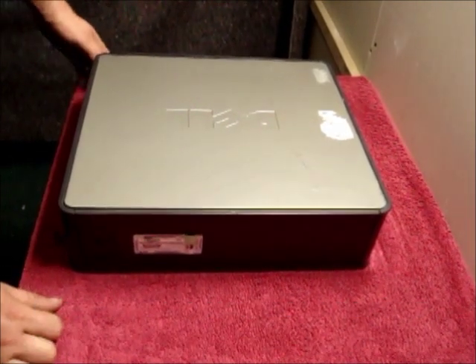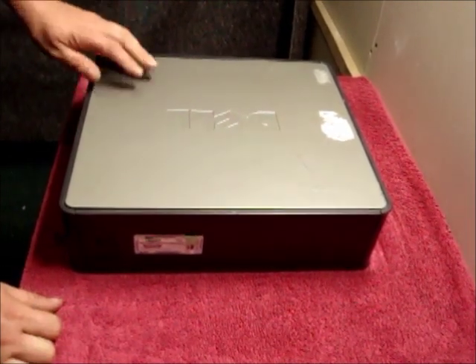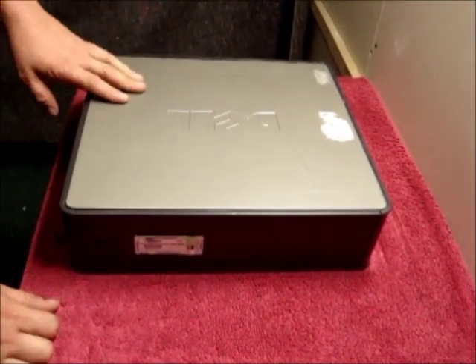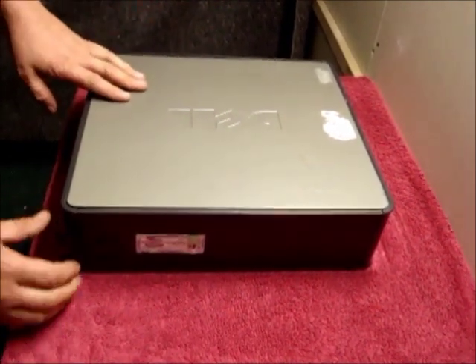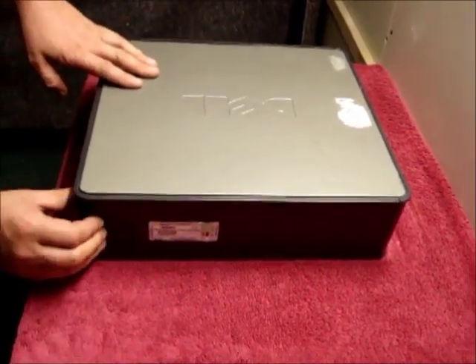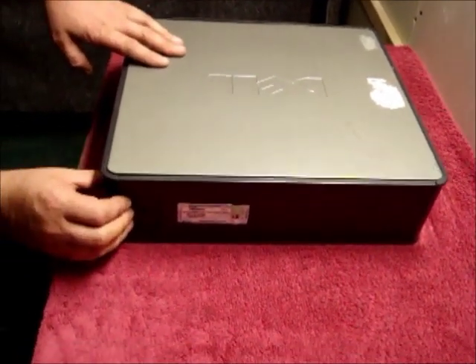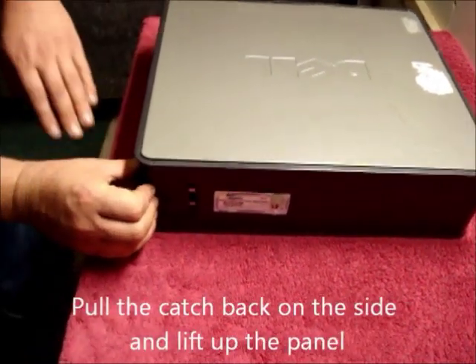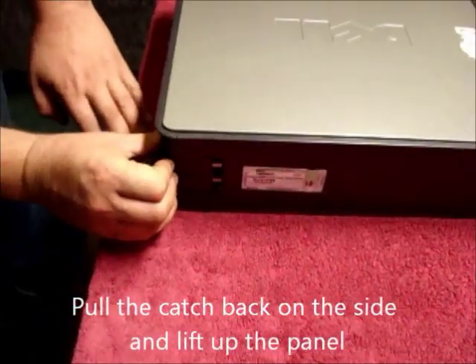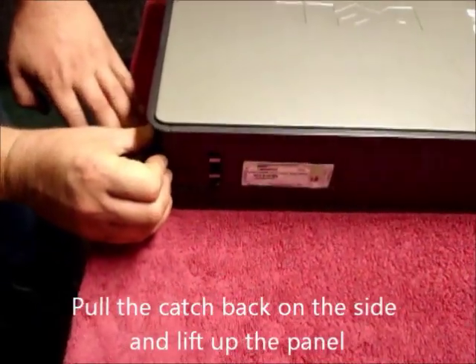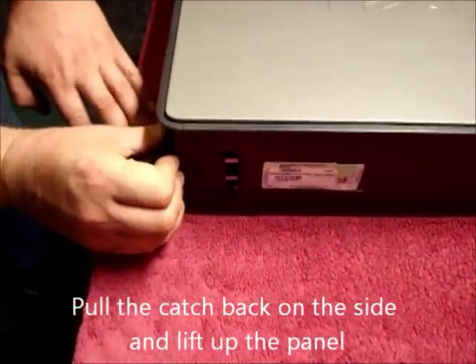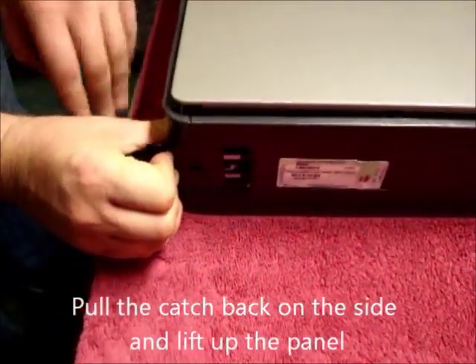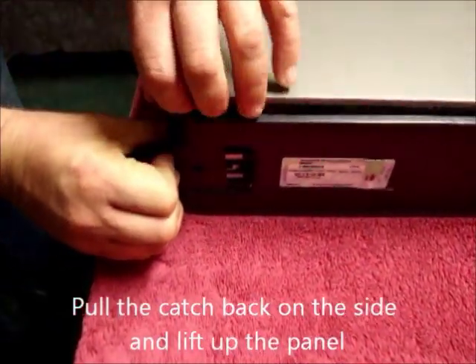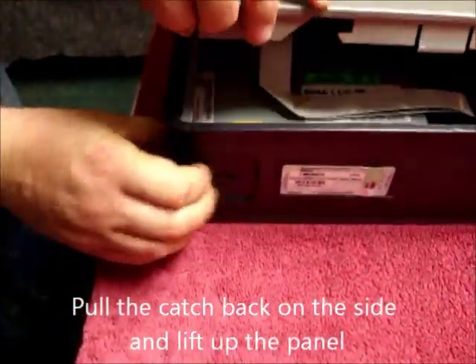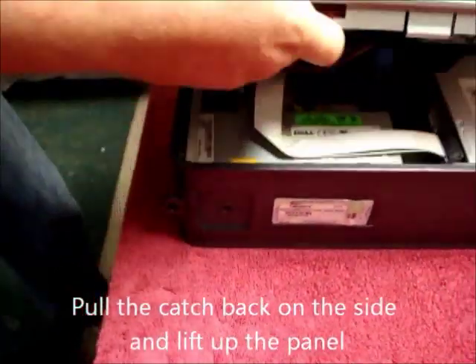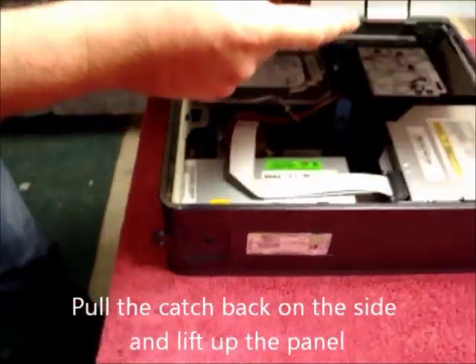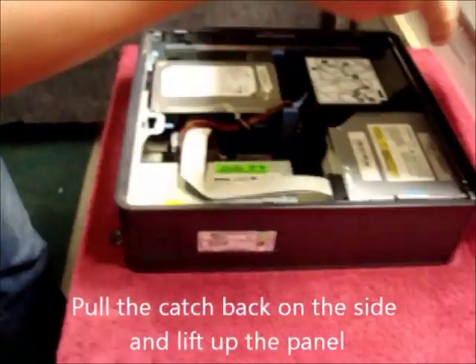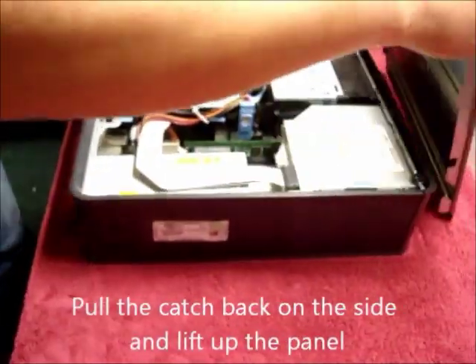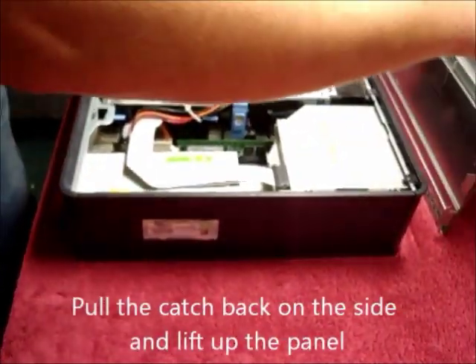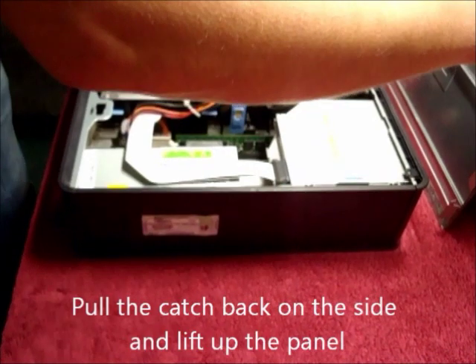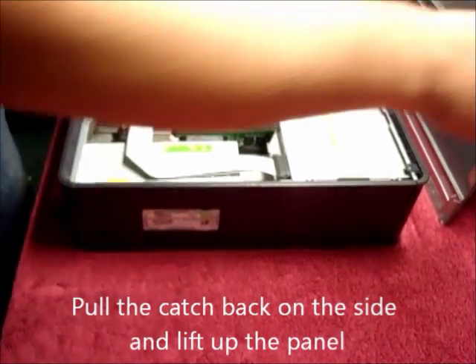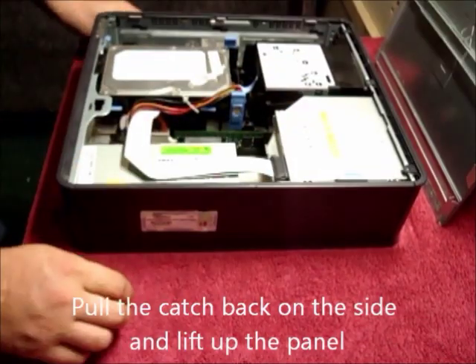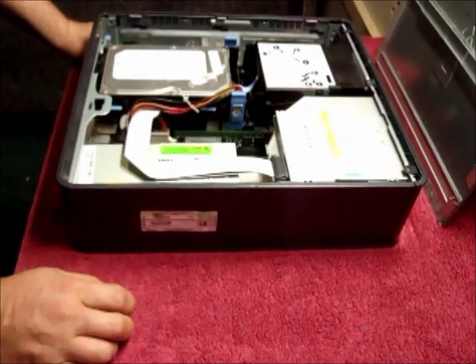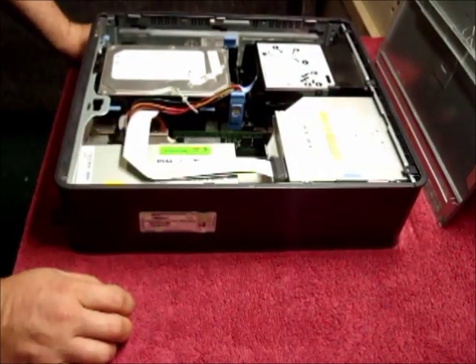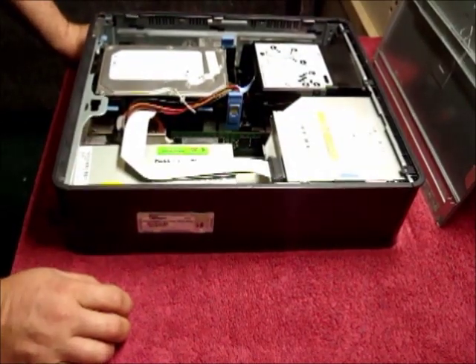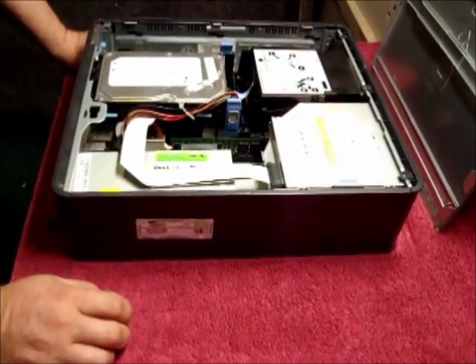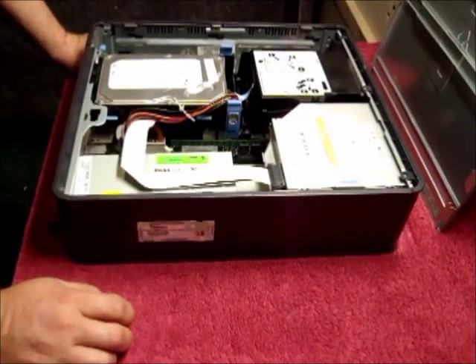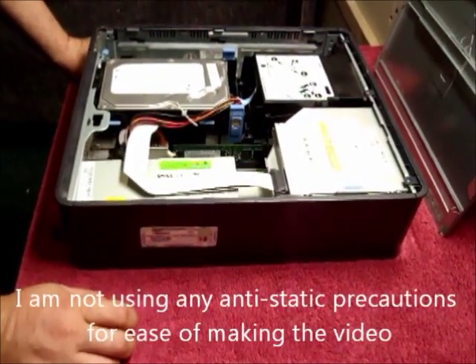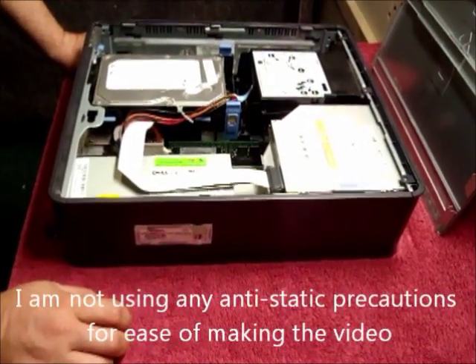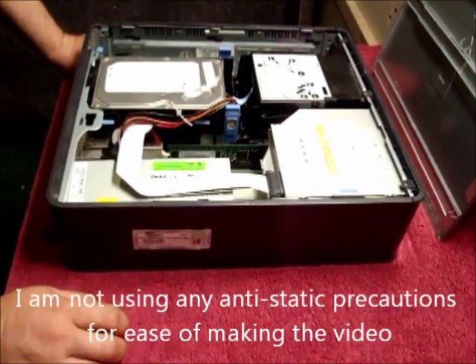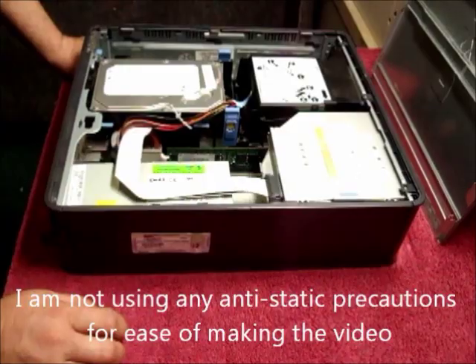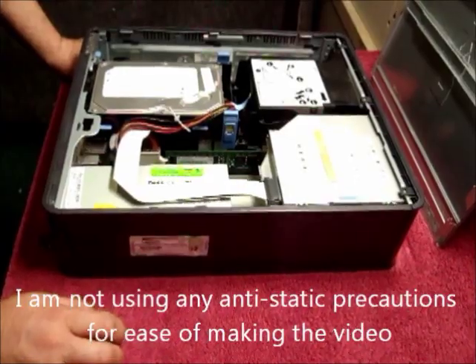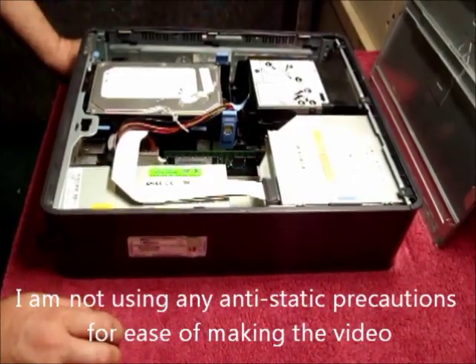To remove the side panel, pull the little catch back on the side and lift the panel off. Now you will notice I'm not using any anti-static precautions. This is just for the ease of making the video.